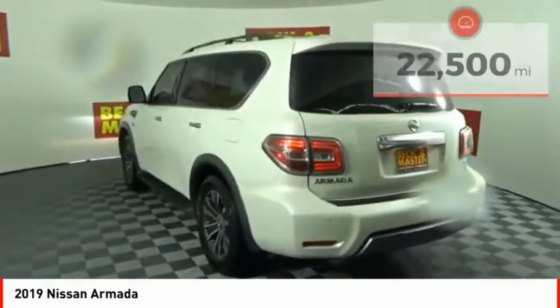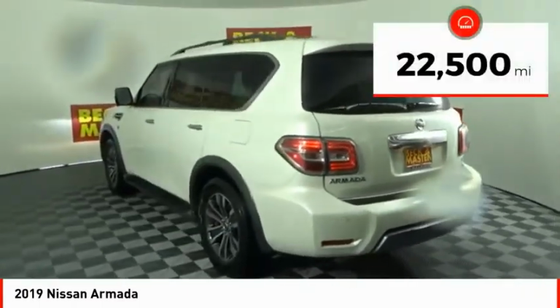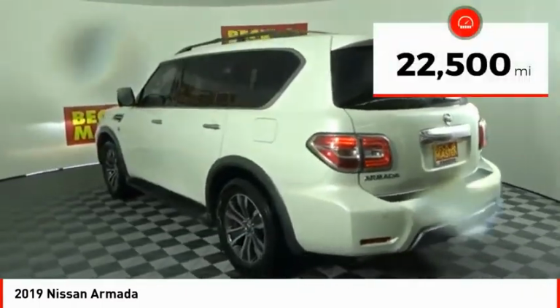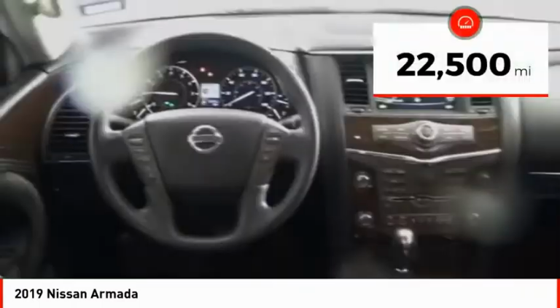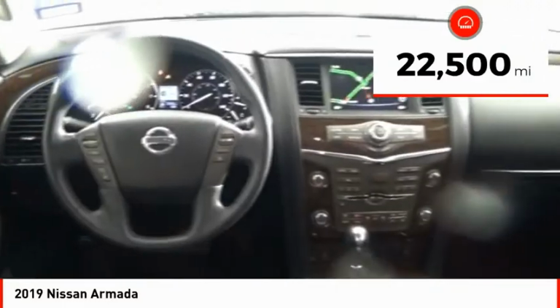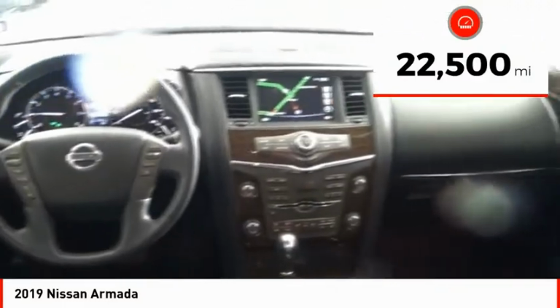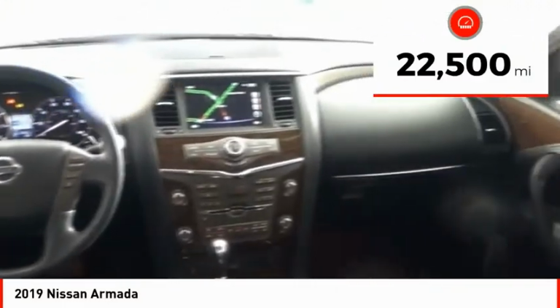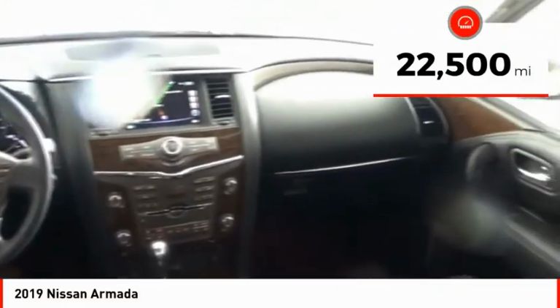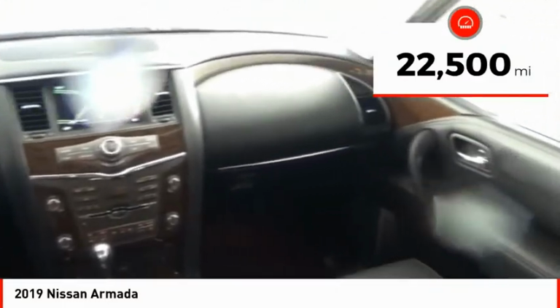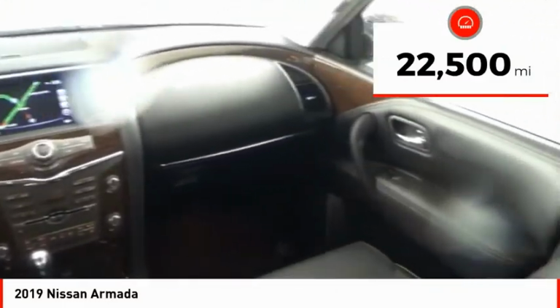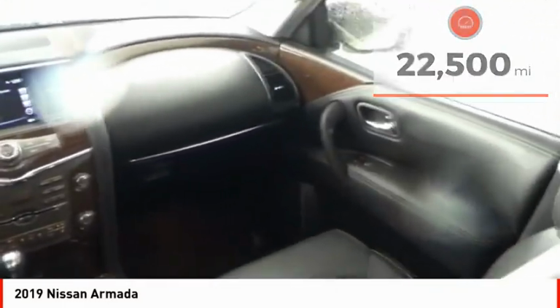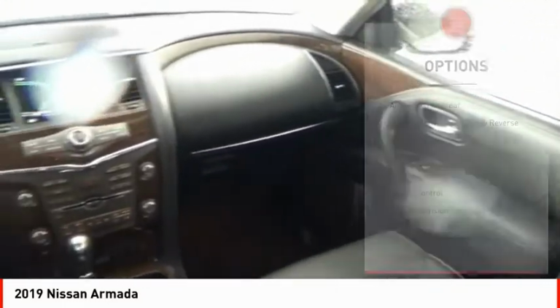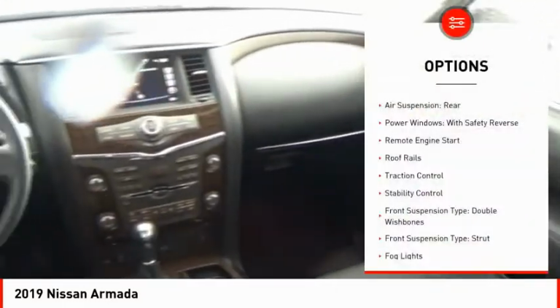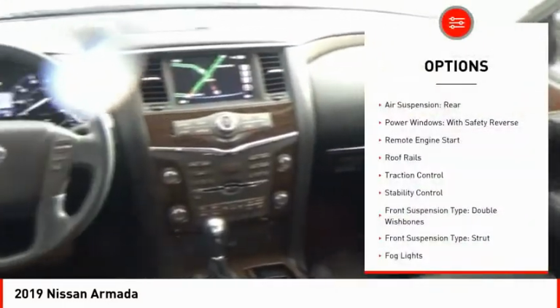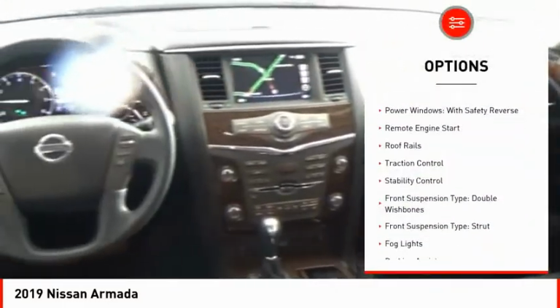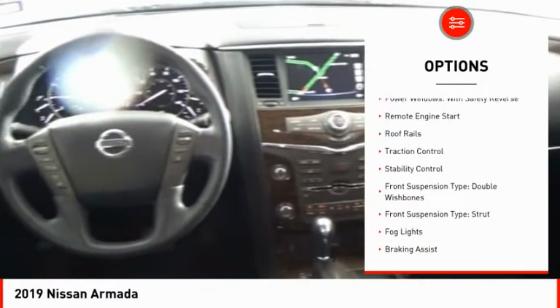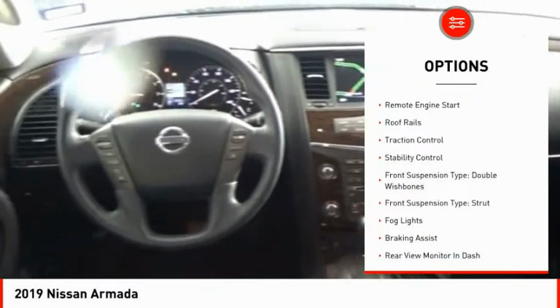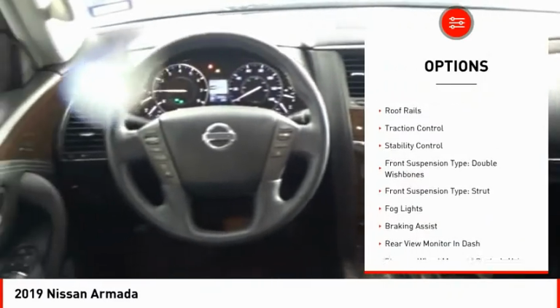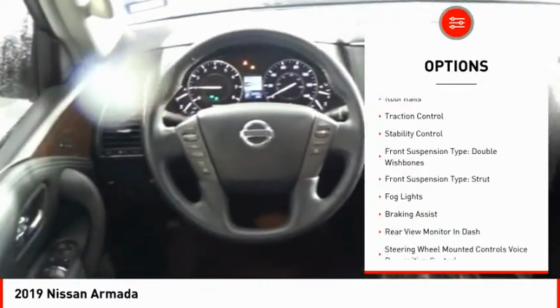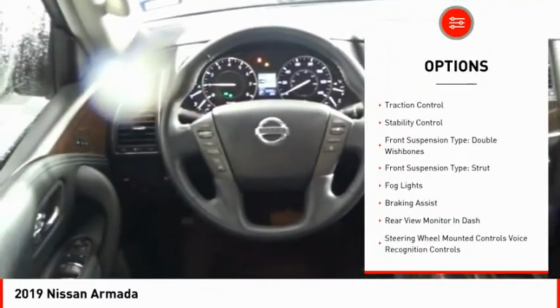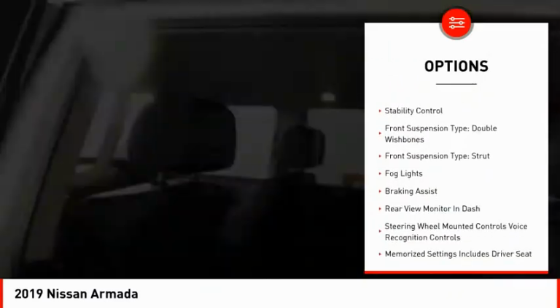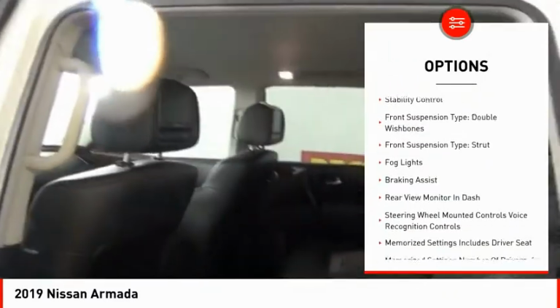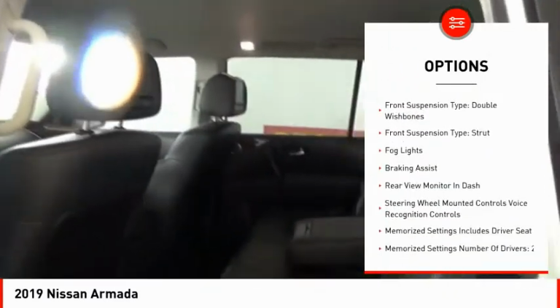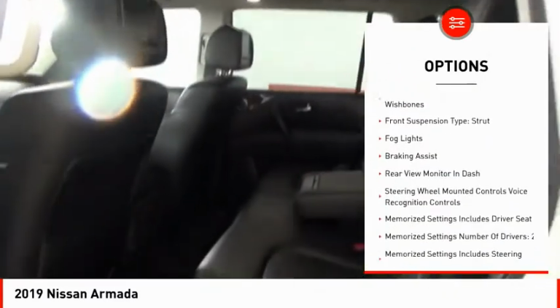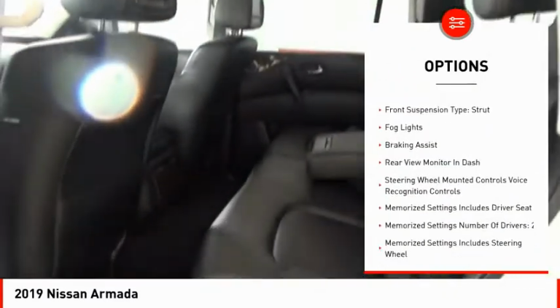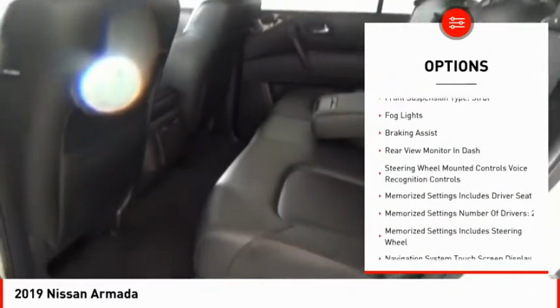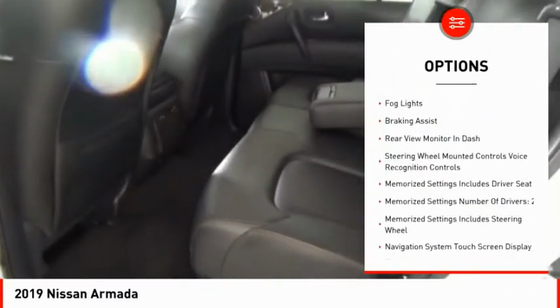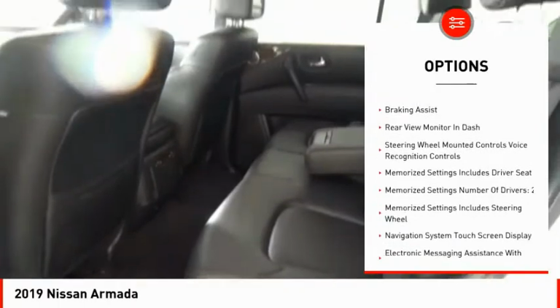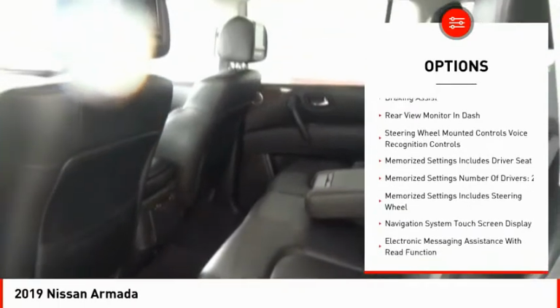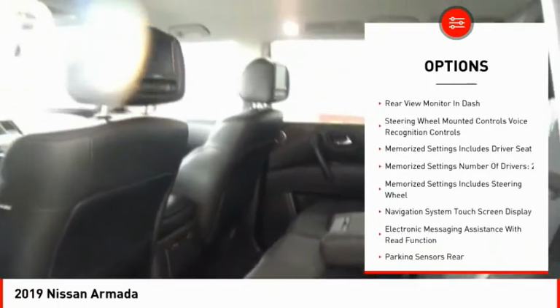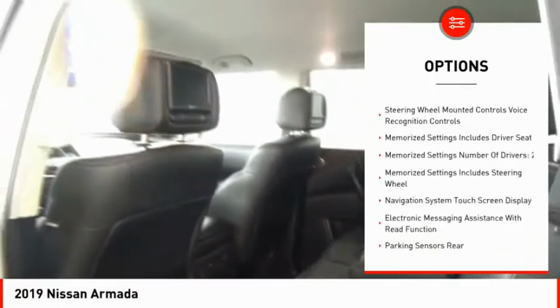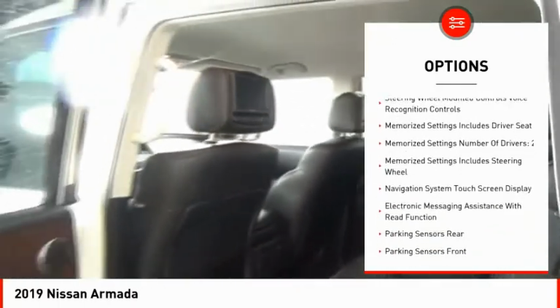This vehicle has less than 25,000 miles. Here are some of this vehicle's great options: air suspension rear, power windows with safety reverse, remote engine start, roof rails, traction control, stability control.